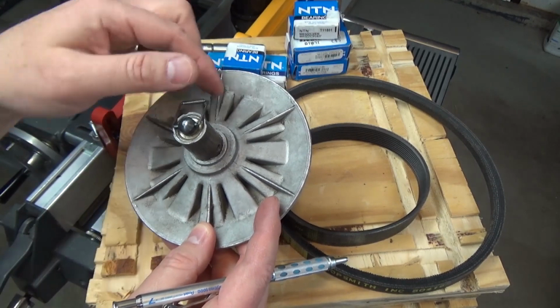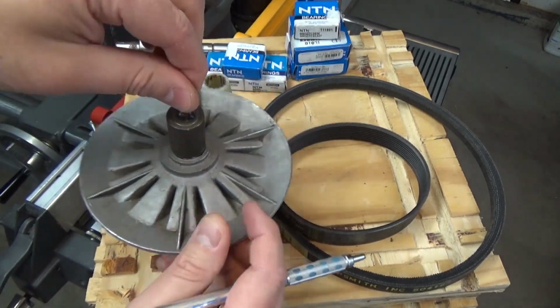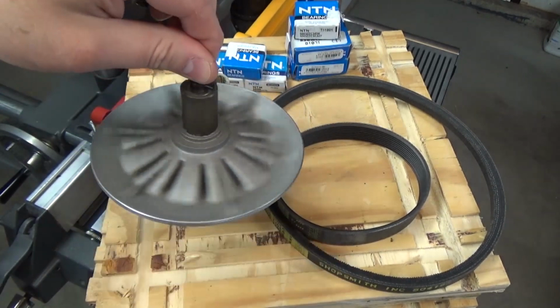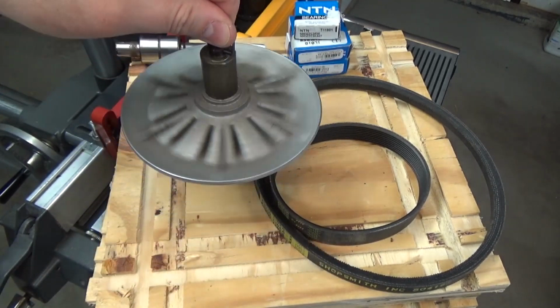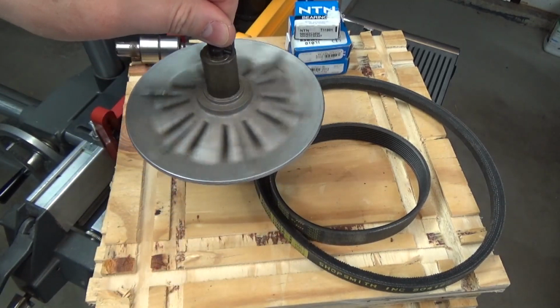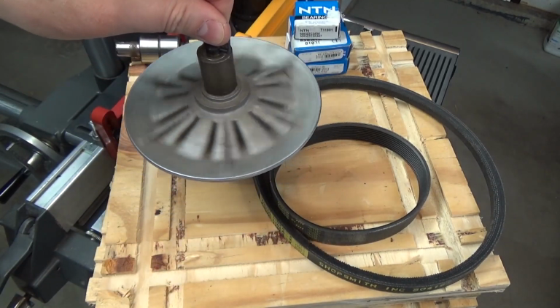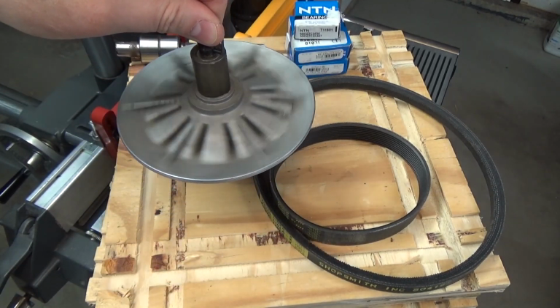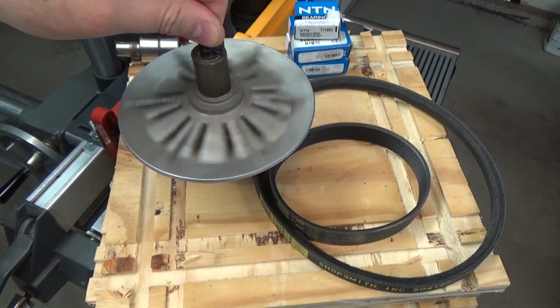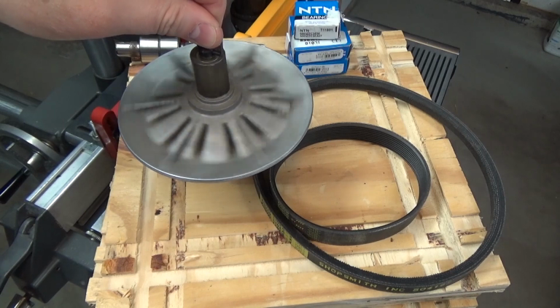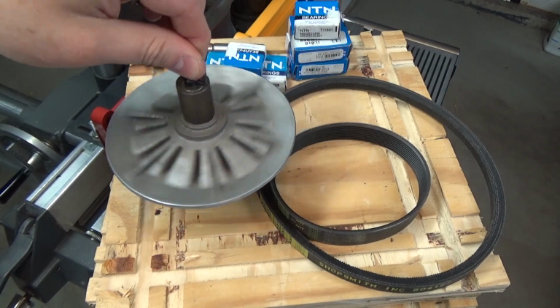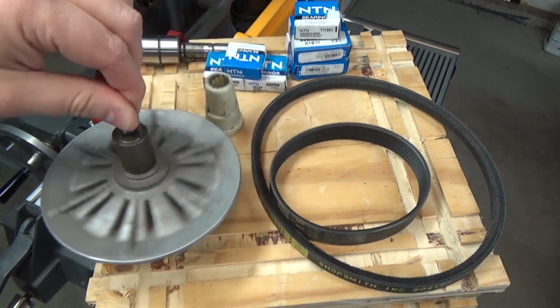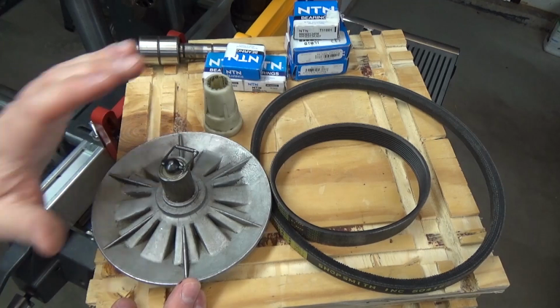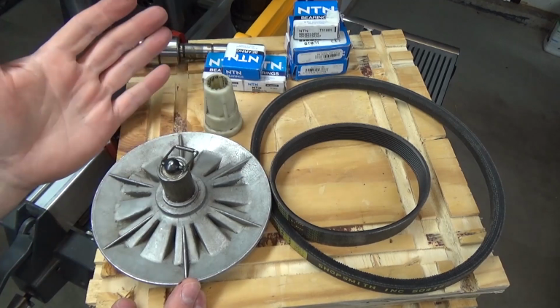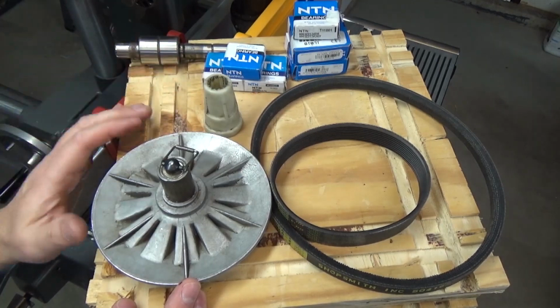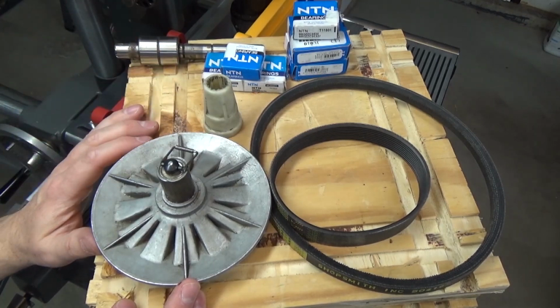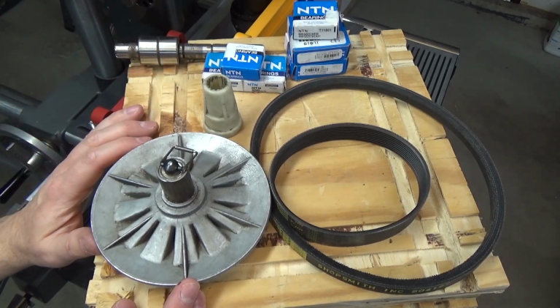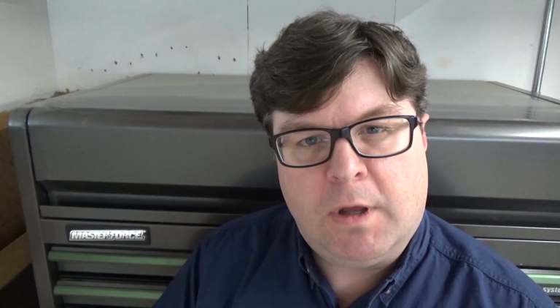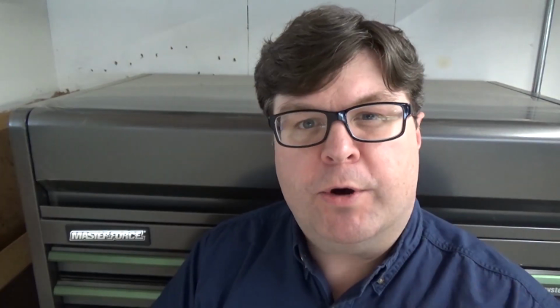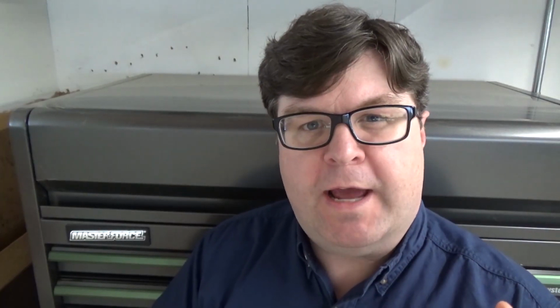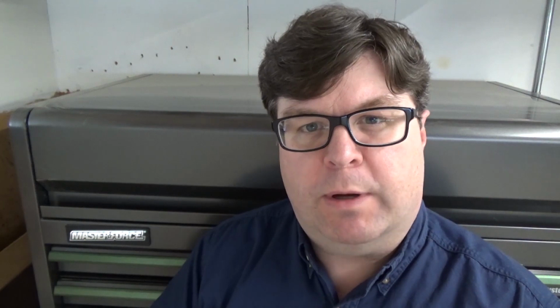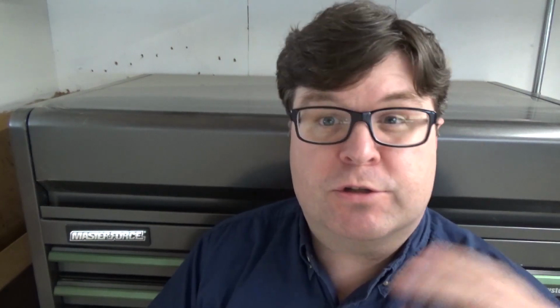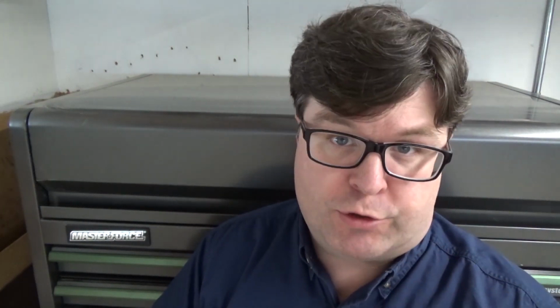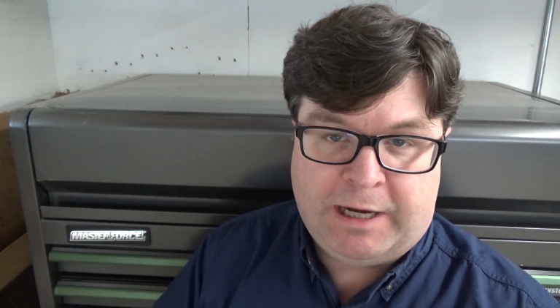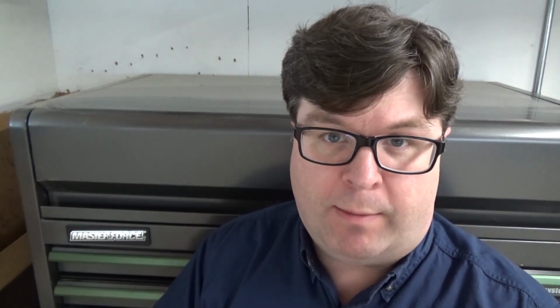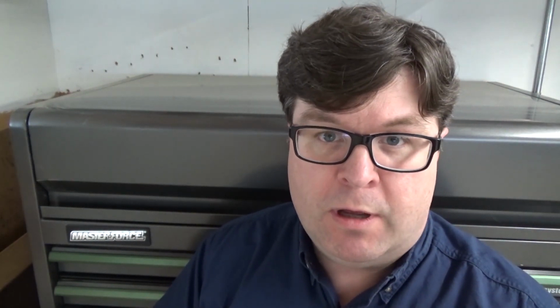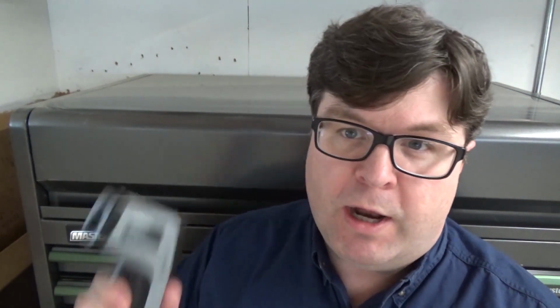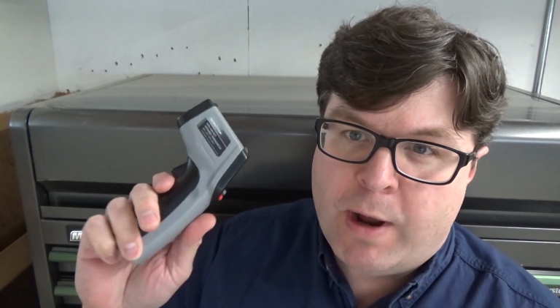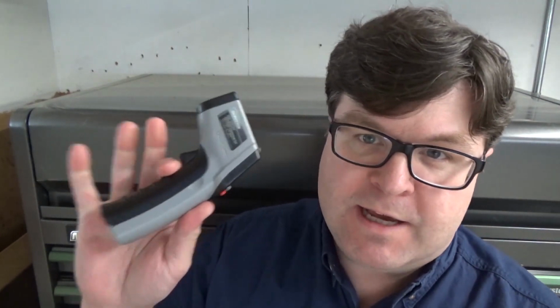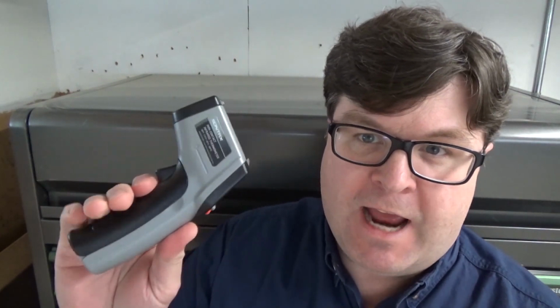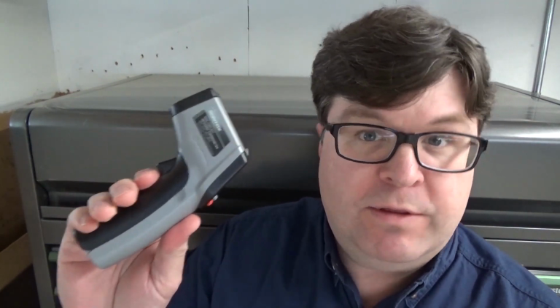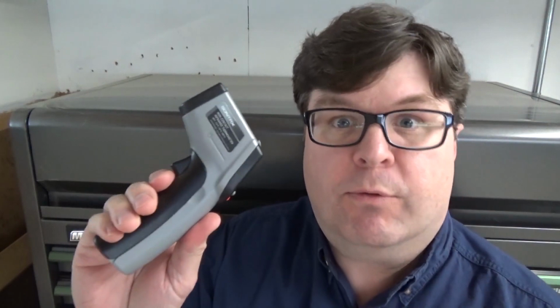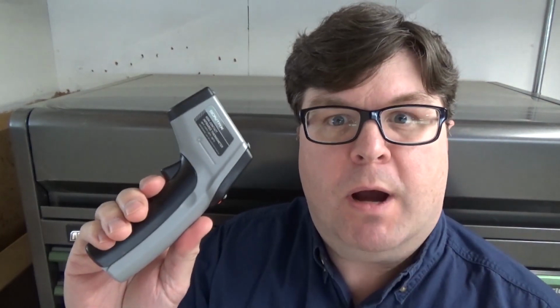There's nothing wrong with this bearing — it works perfectly fine and it's quite smooth. And now I have a backup just in case. I'm pretty sure the headstock rebuild solved the short-term heating problem, but I'll go ahead and test it now with this infrared thermometer.